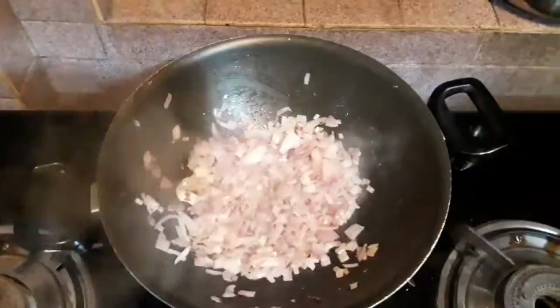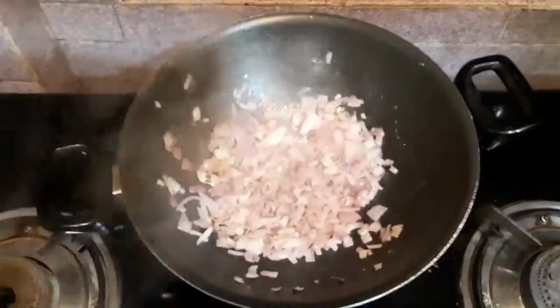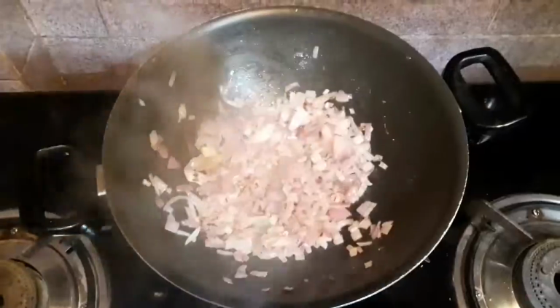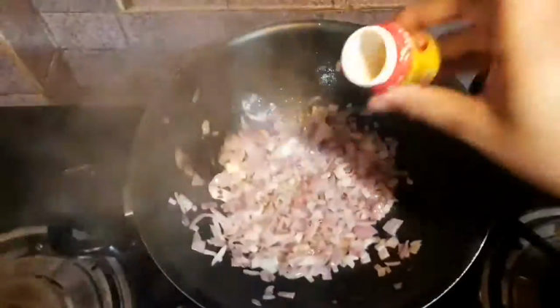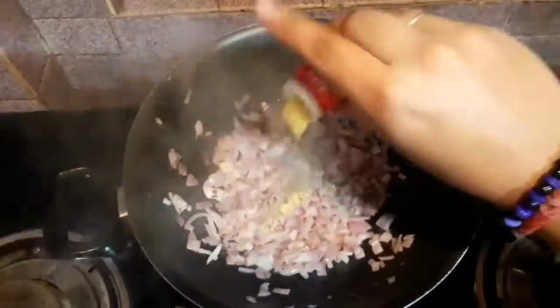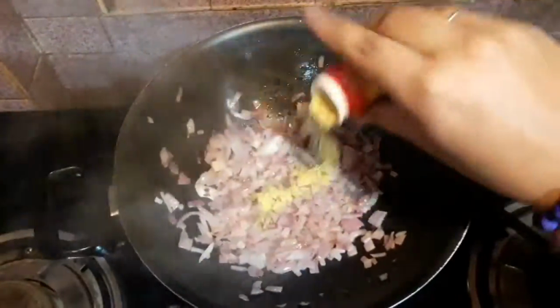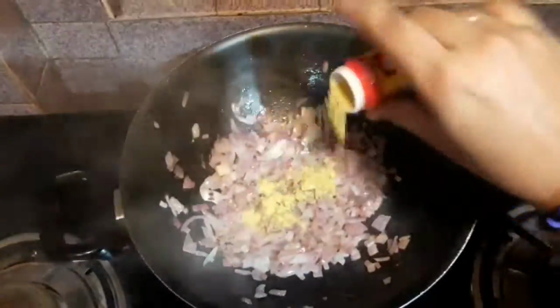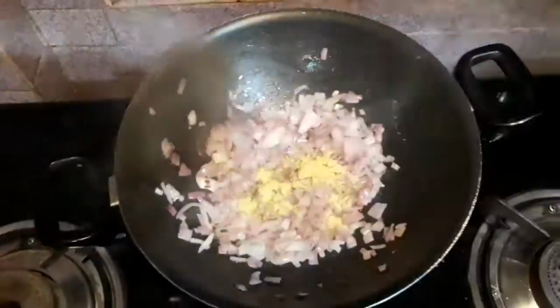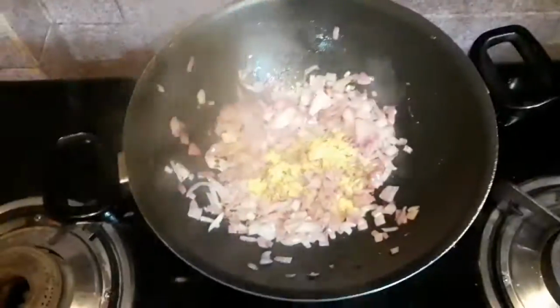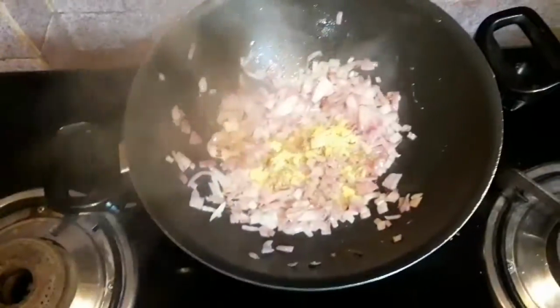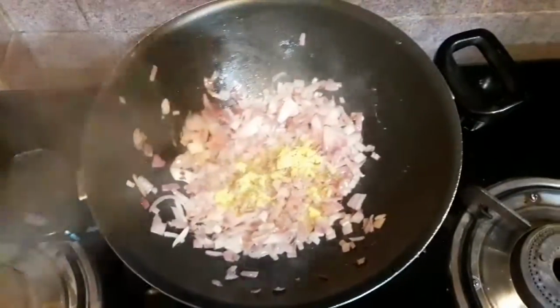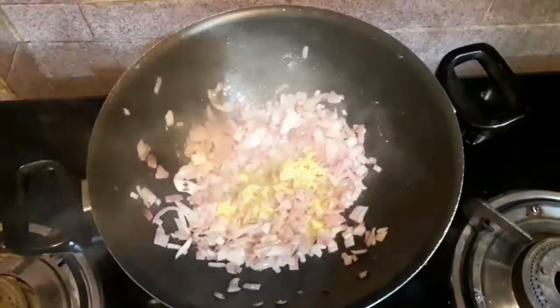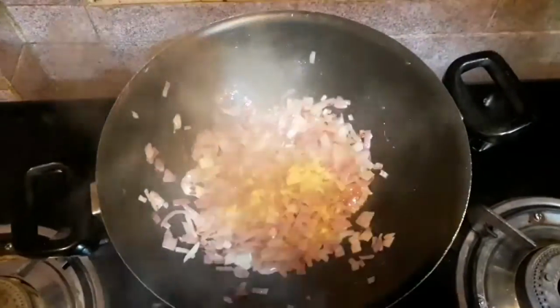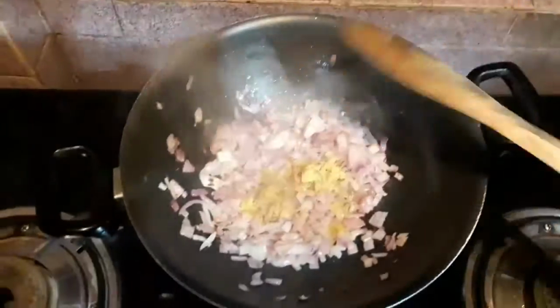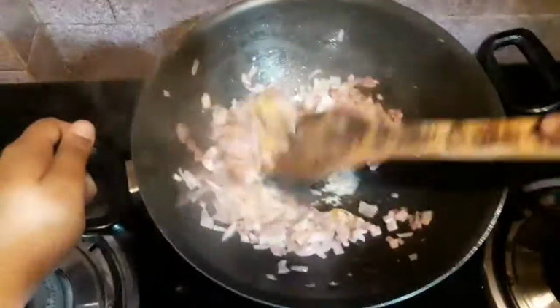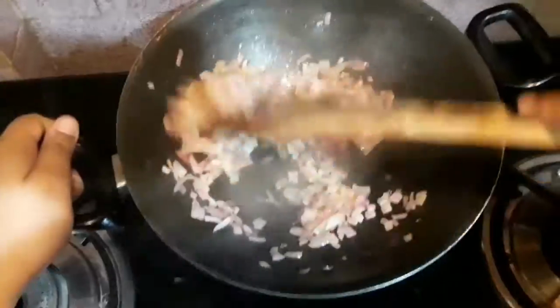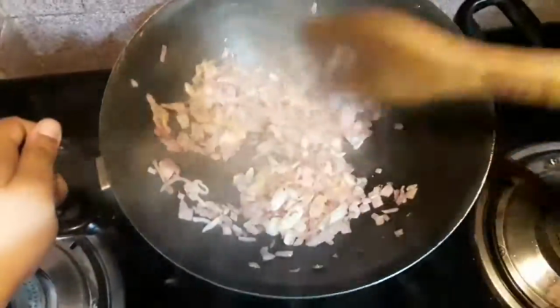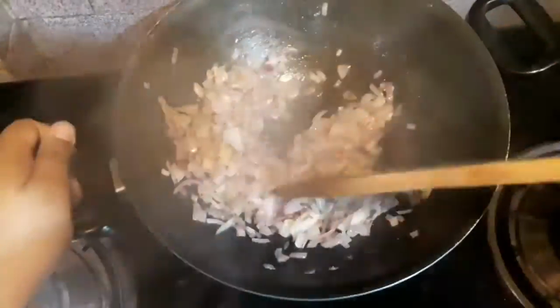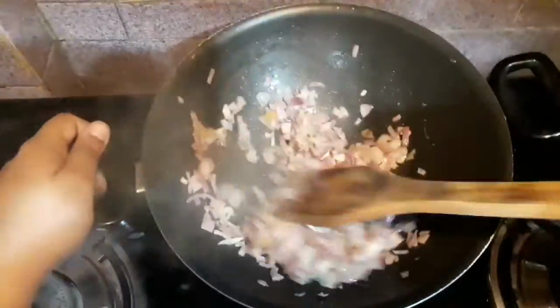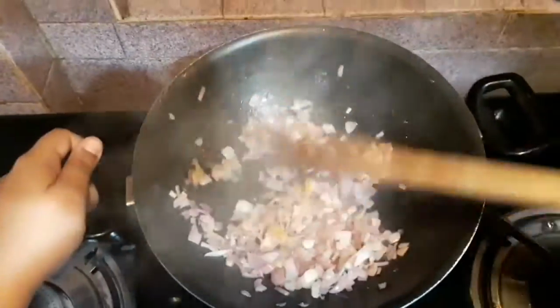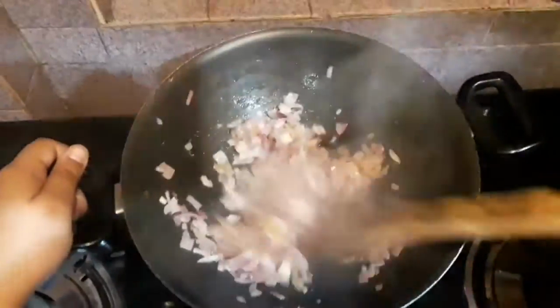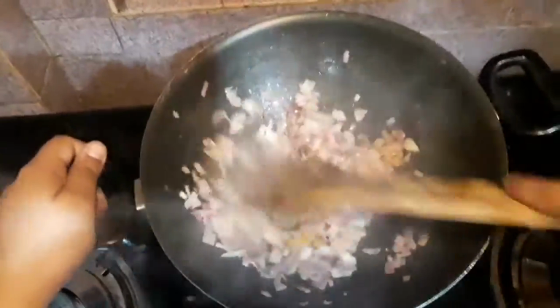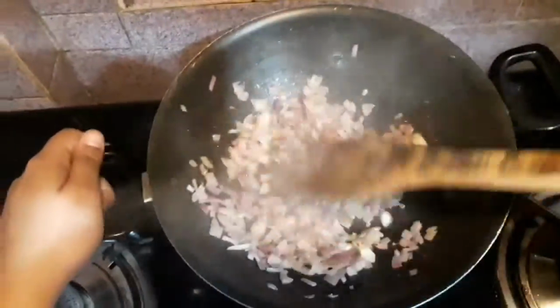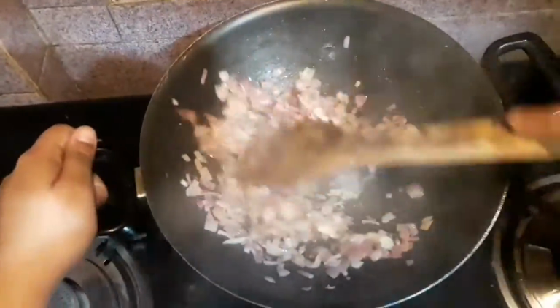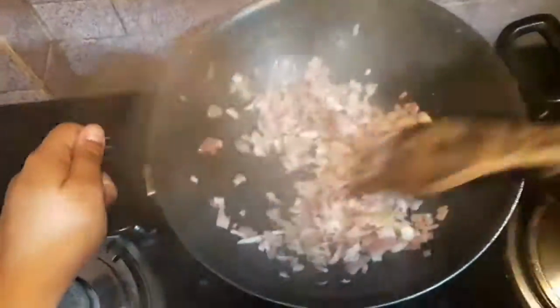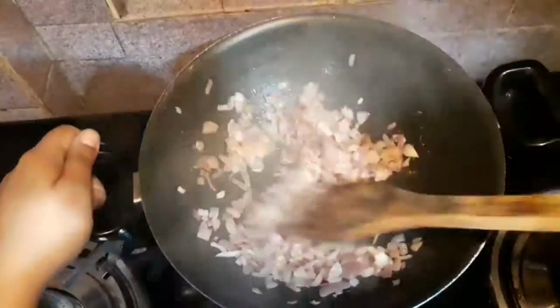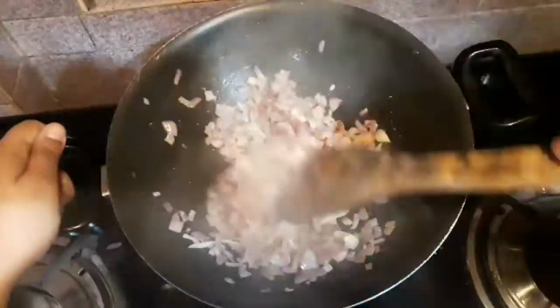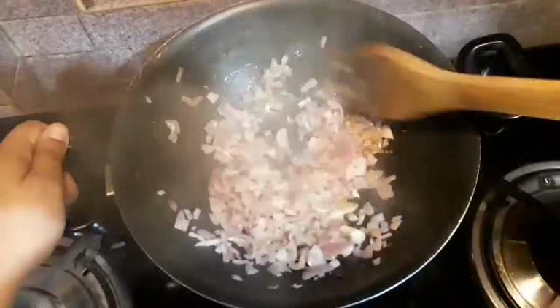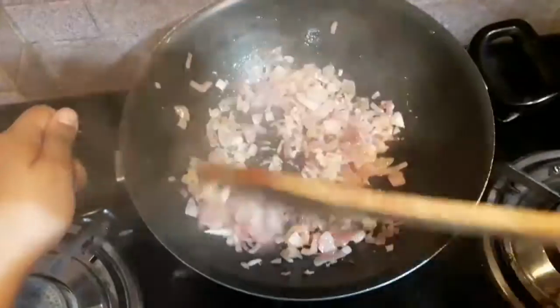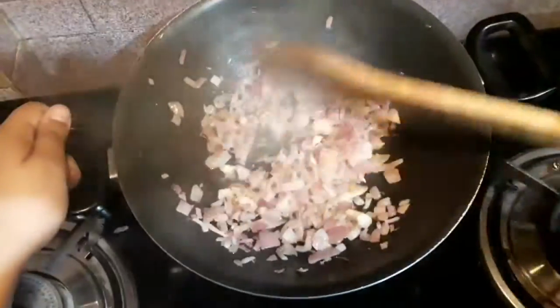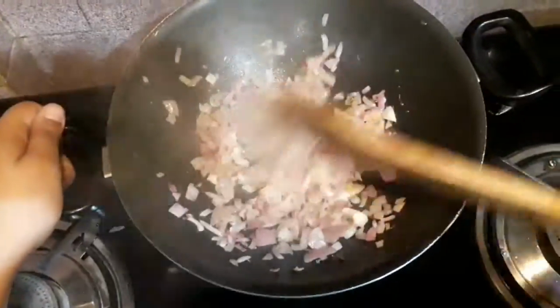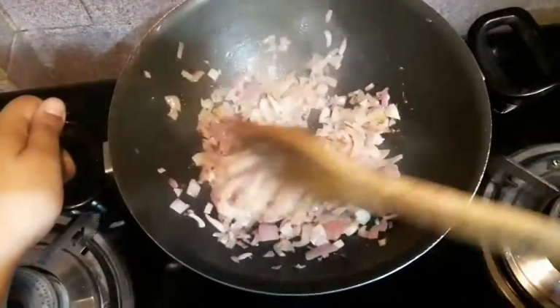After two minutes when it turns translucent, I will be adding some amount of hing. You can add hing before or after adding the onion, whichever is convenient to you. Just mix it very well.